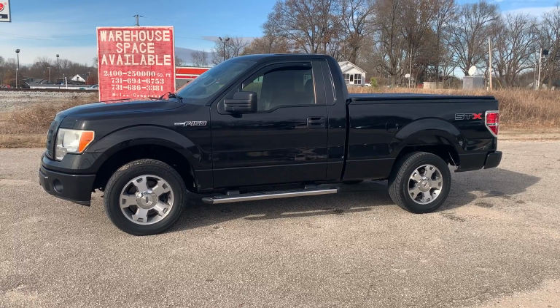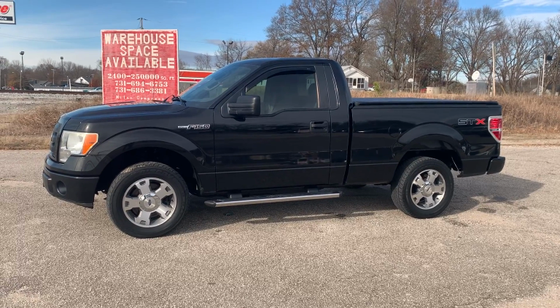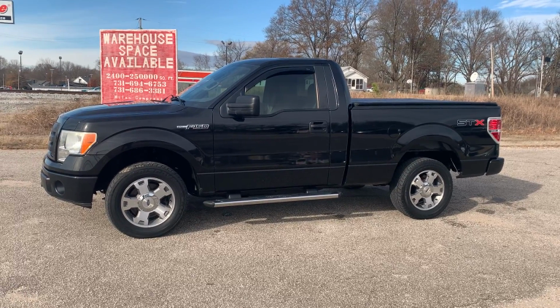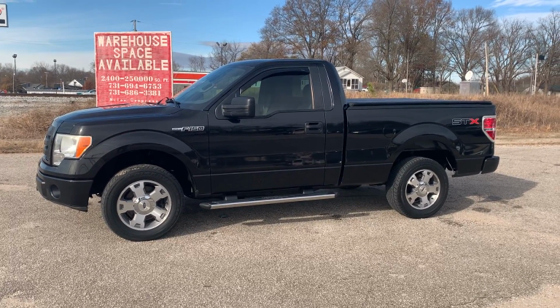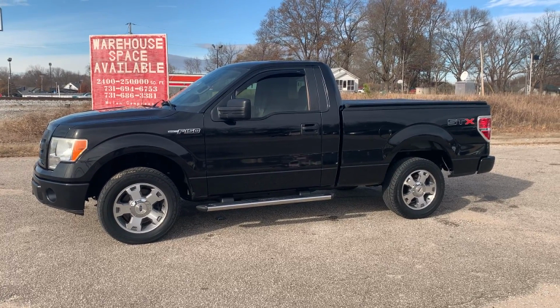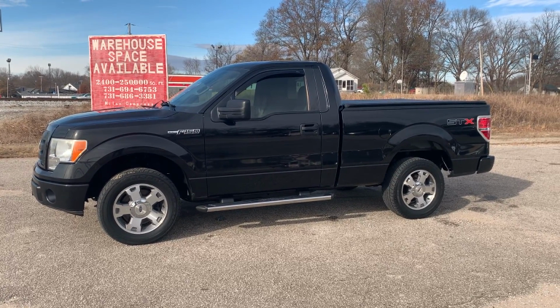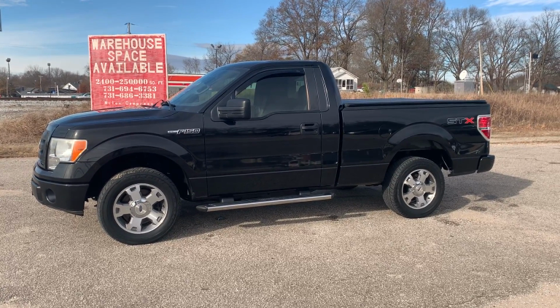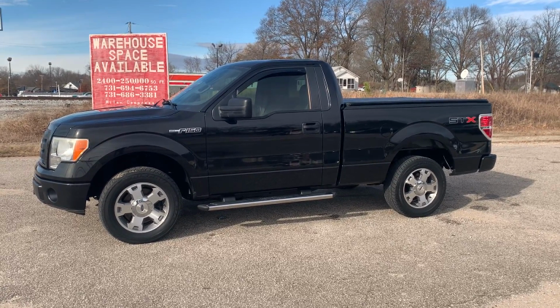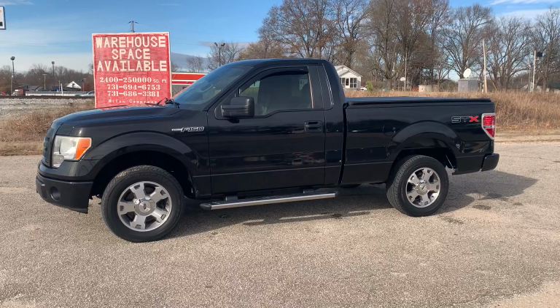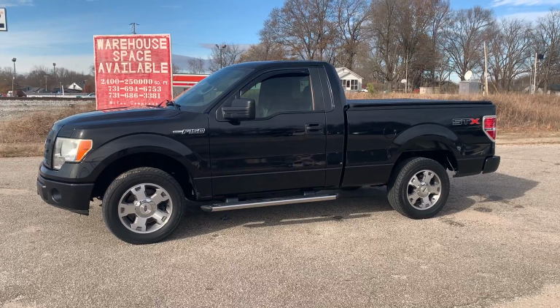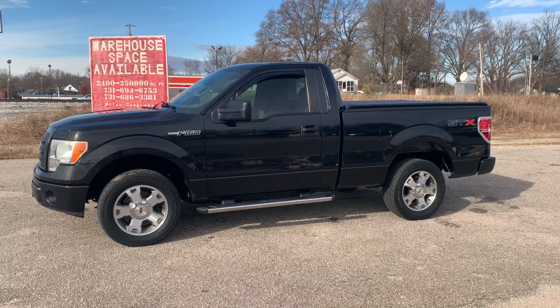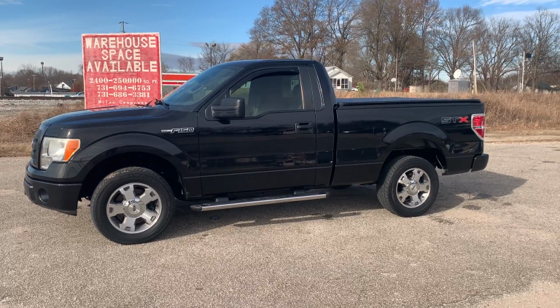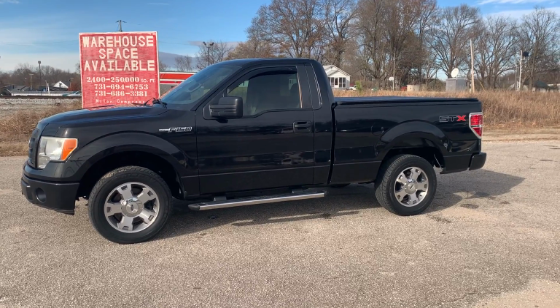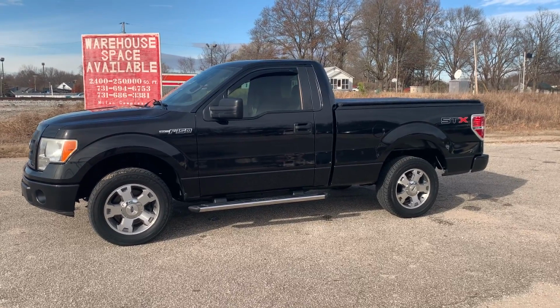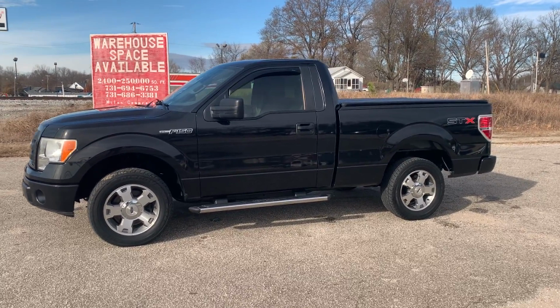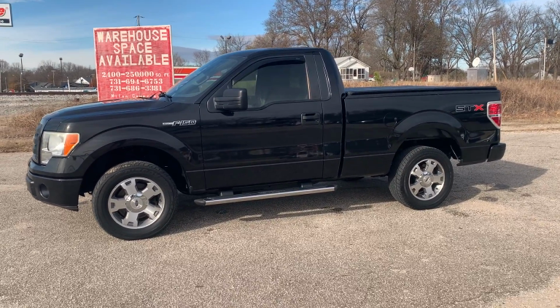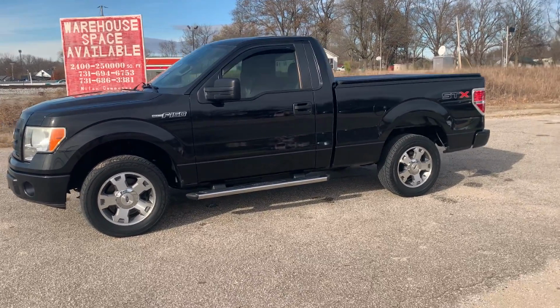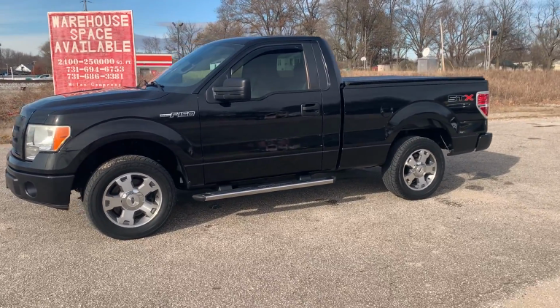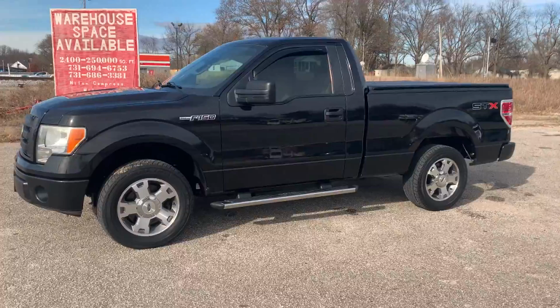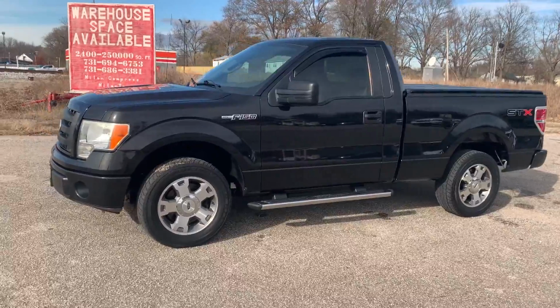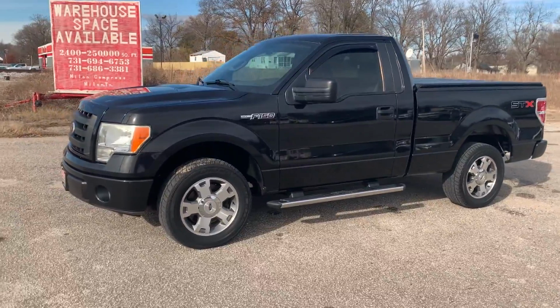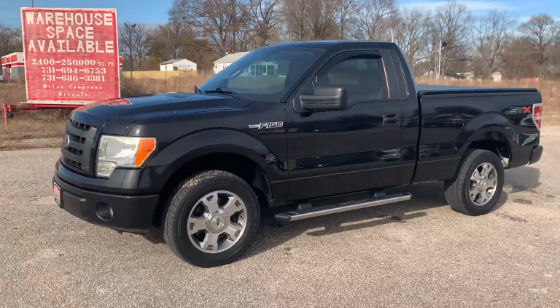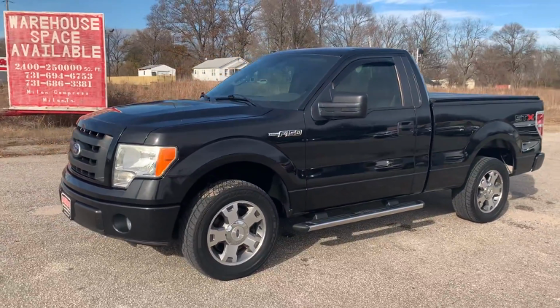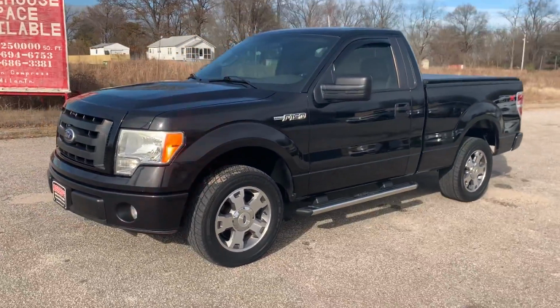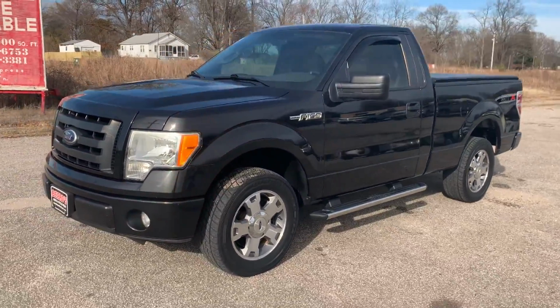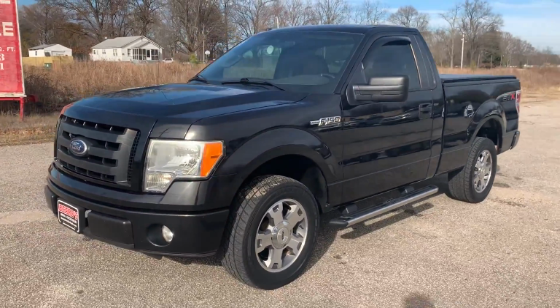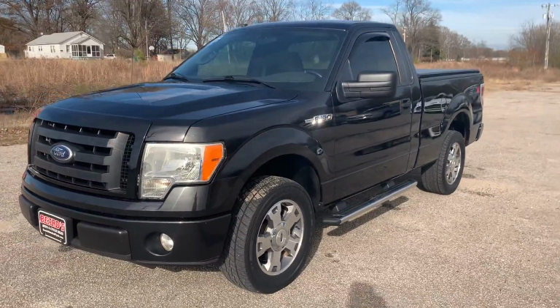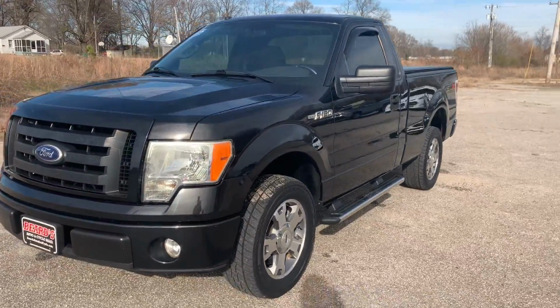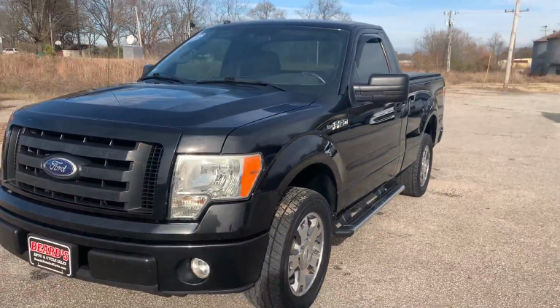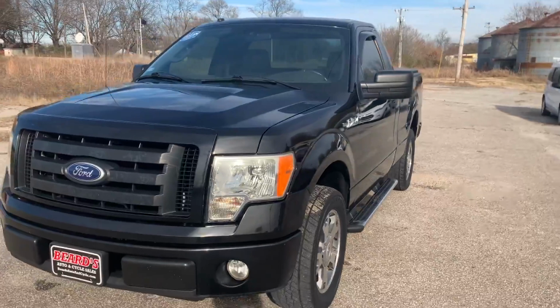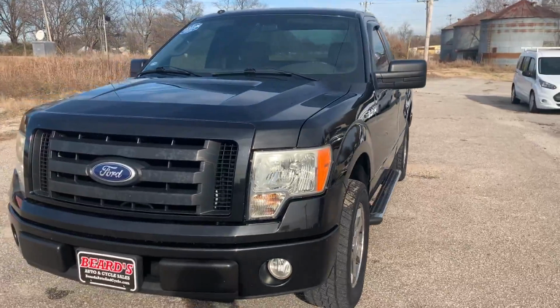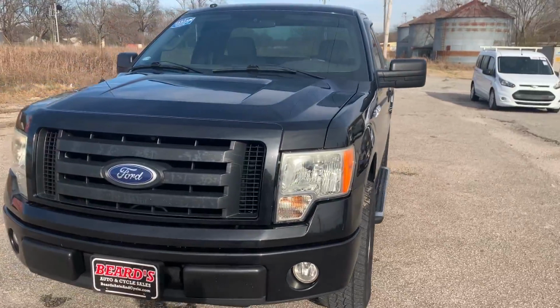Welcome to Beards Auto Sales. This is our 2010 Ford F-150 STX. This truck is a two-wheel drive. I believe it's a four-owner southern truck. This one comes equipped with a 4.6 liter V8.